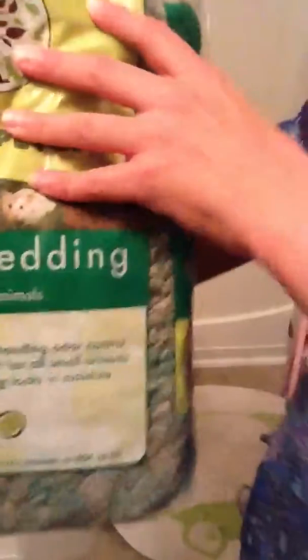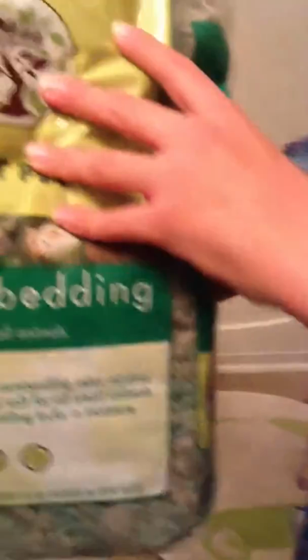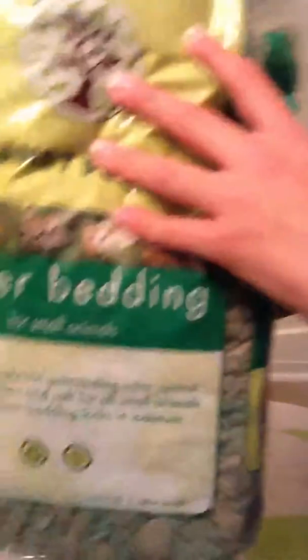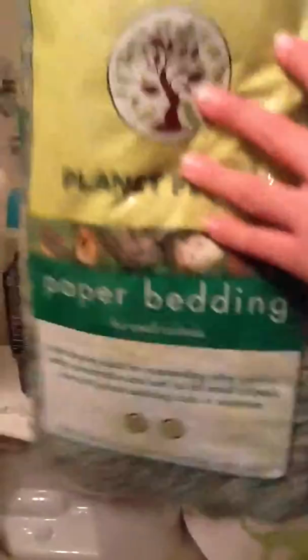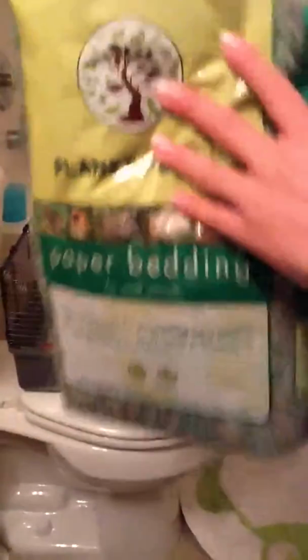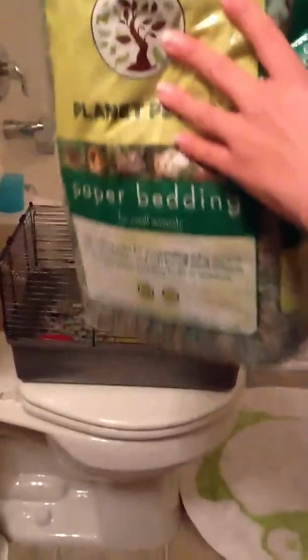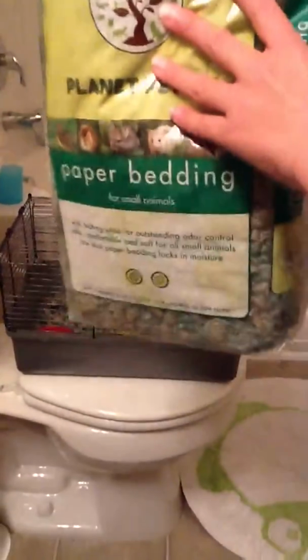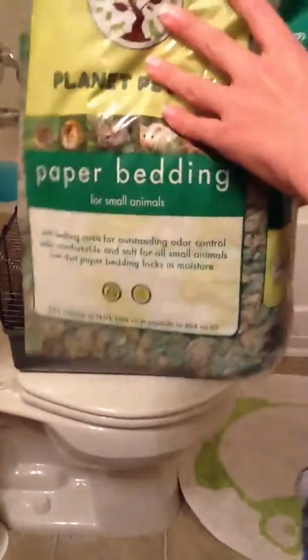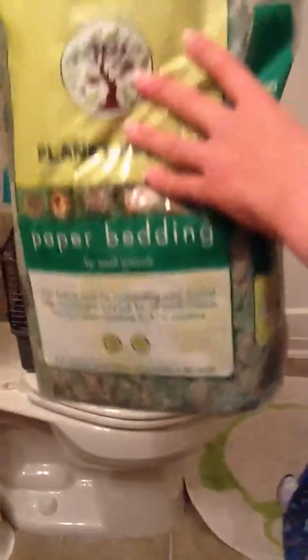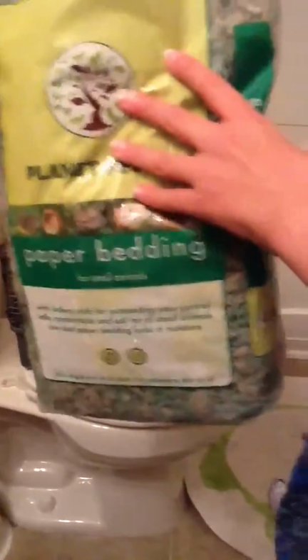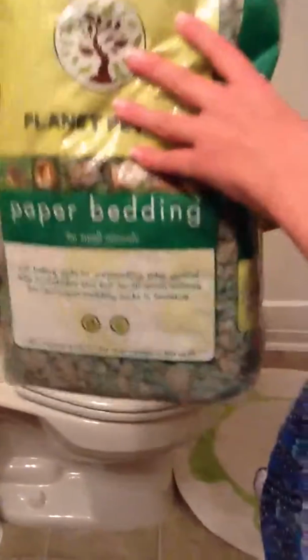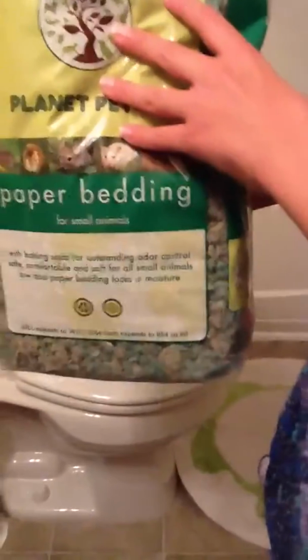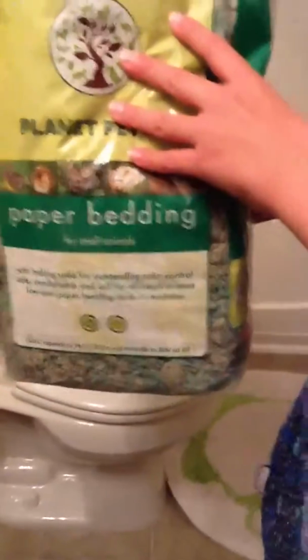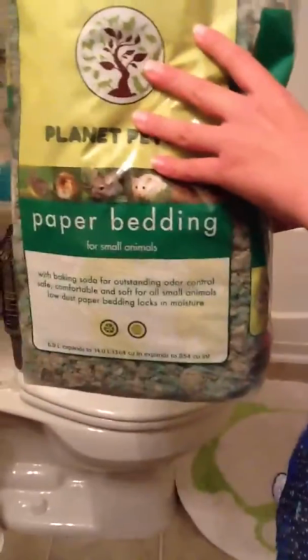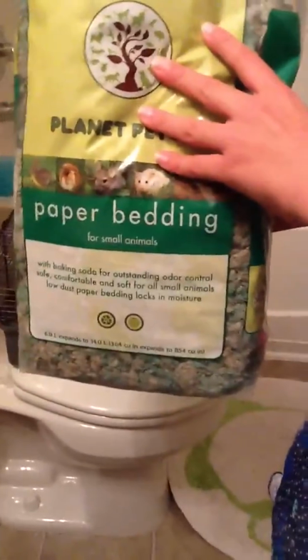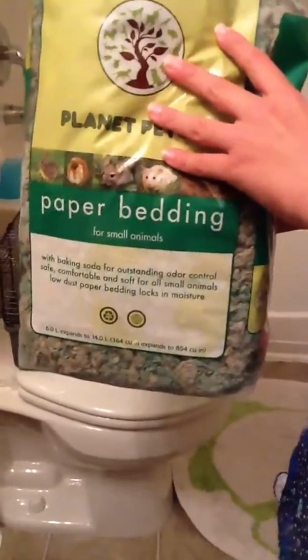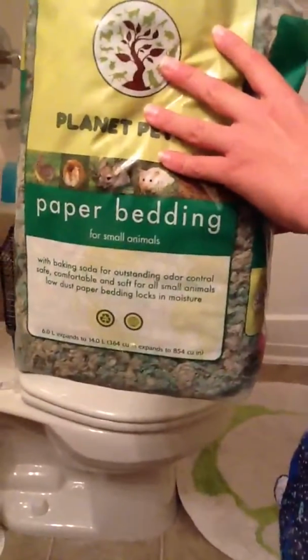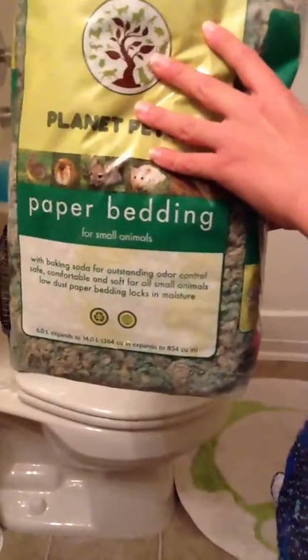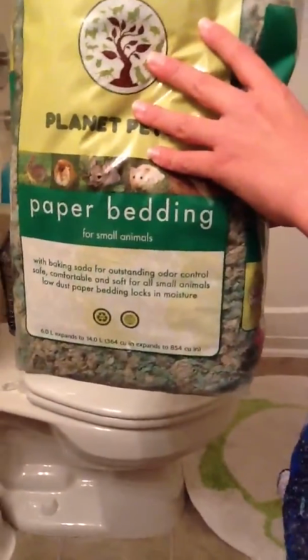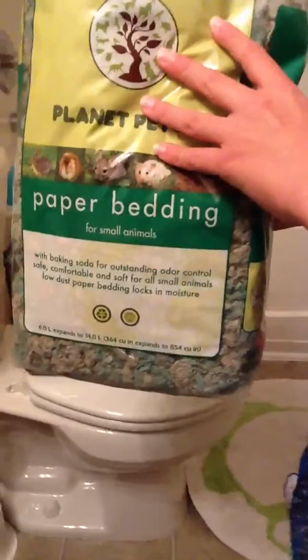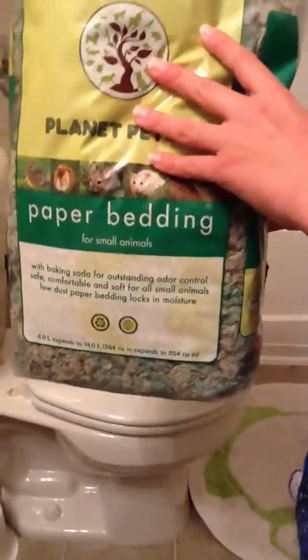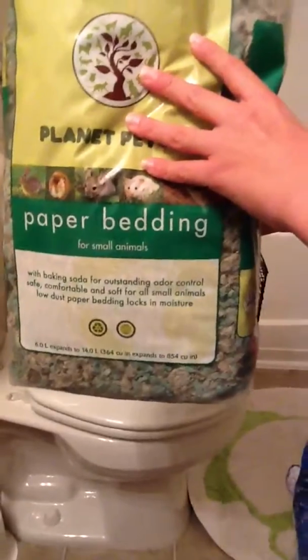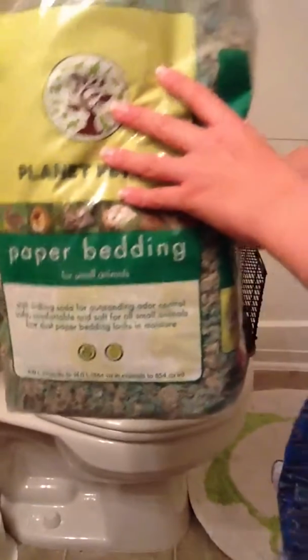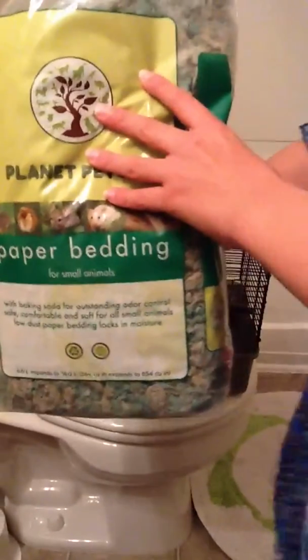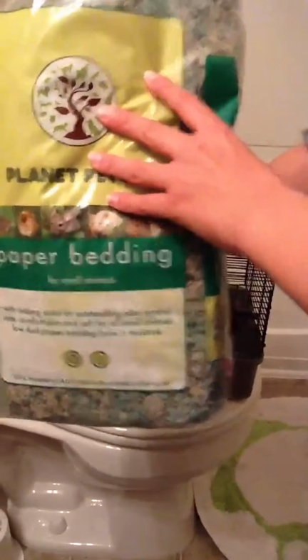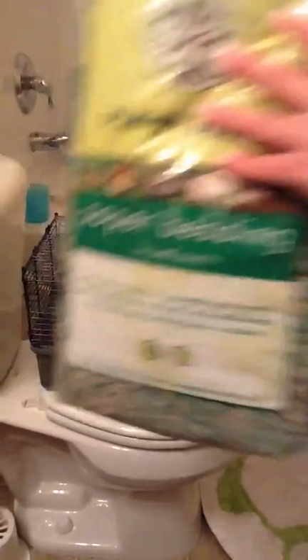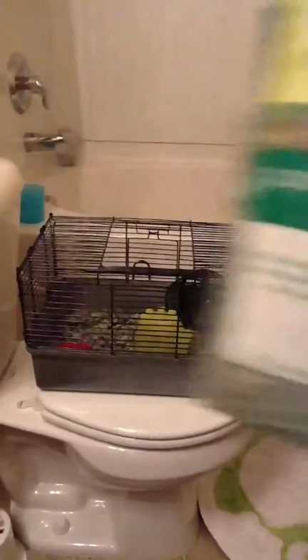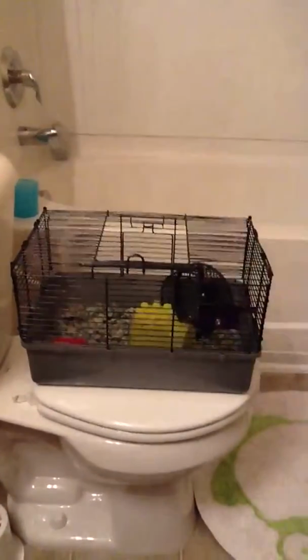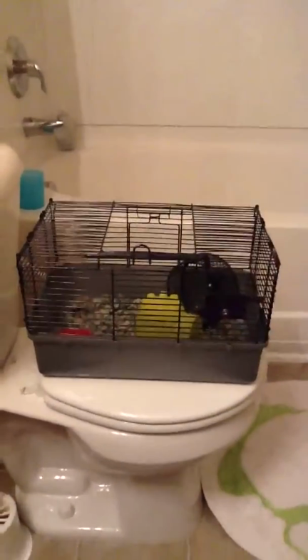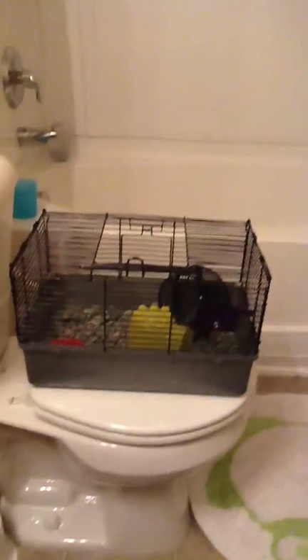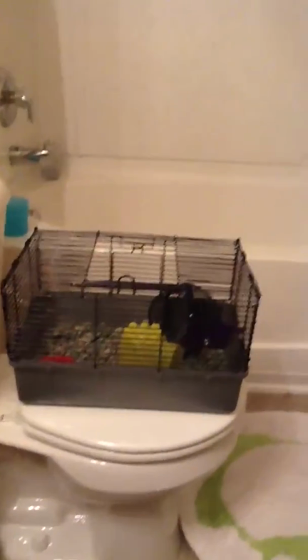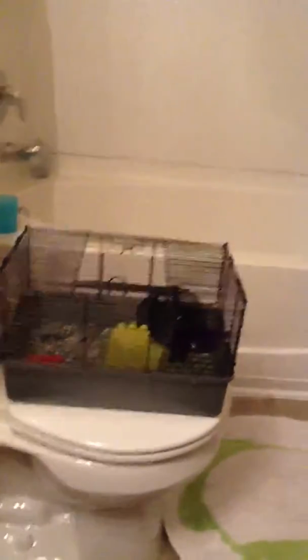The bedding comes in this big bag. It was about five dollars, so it's pretty cheap.